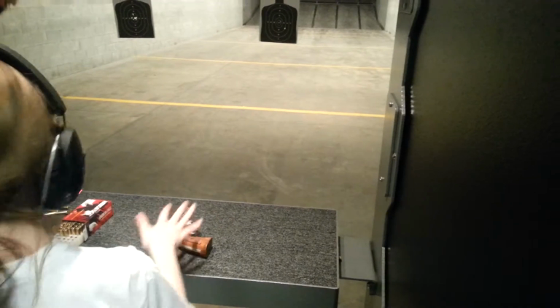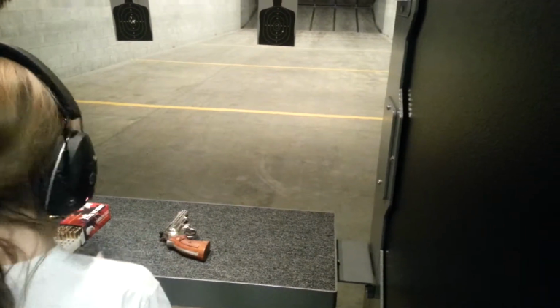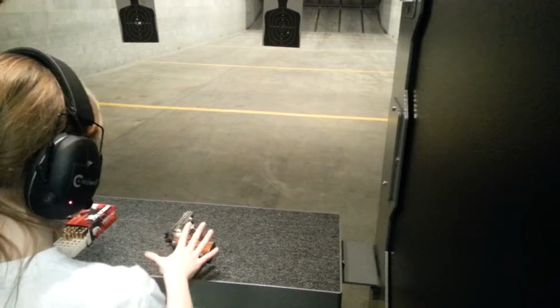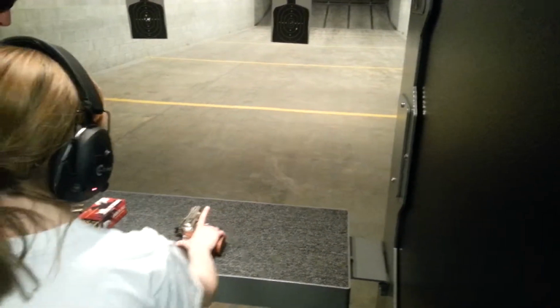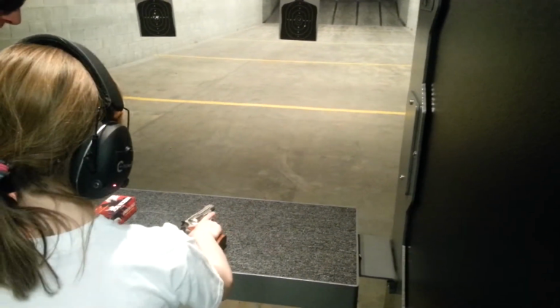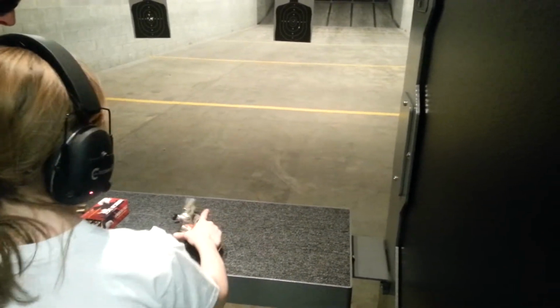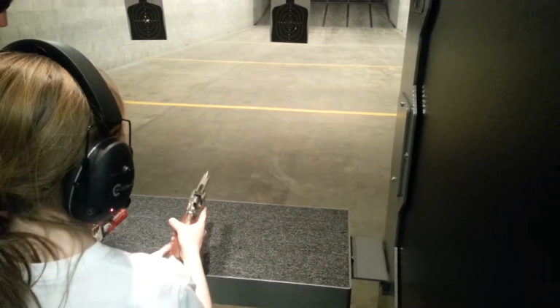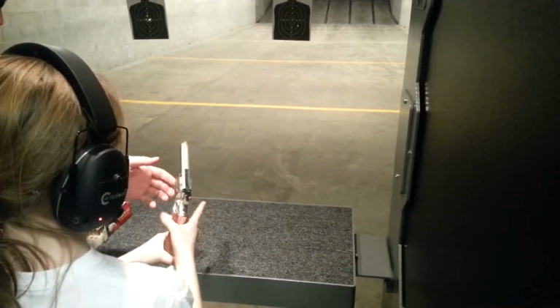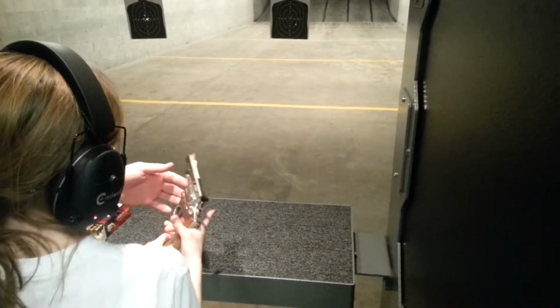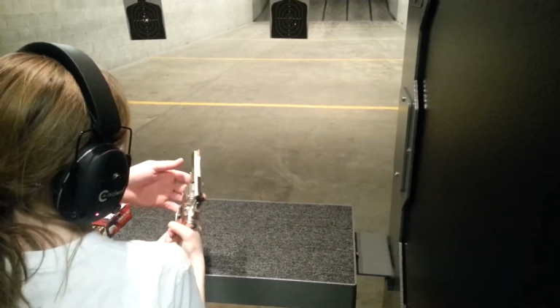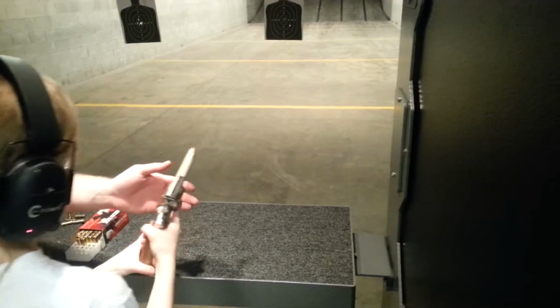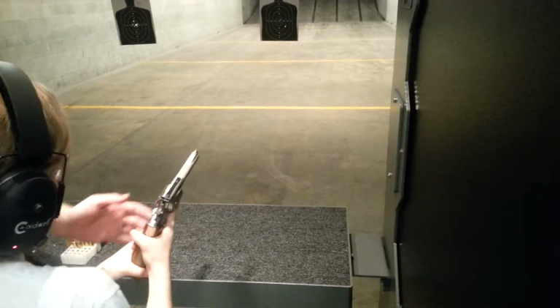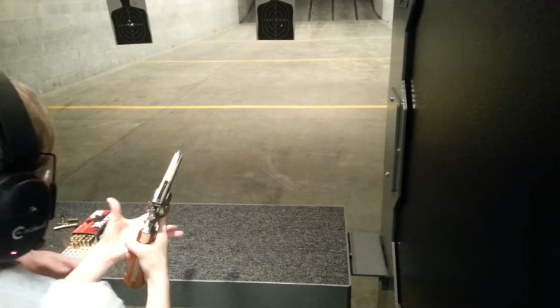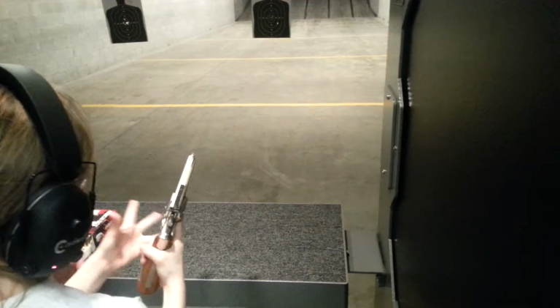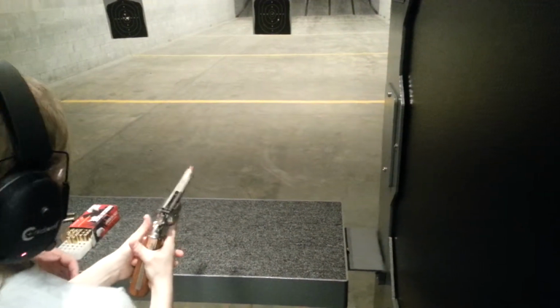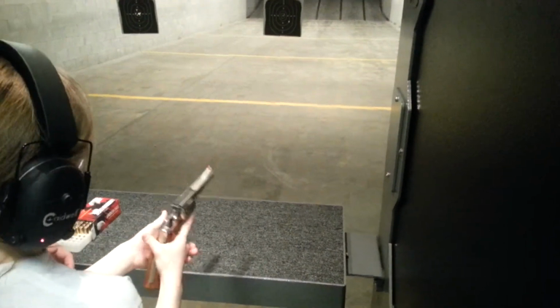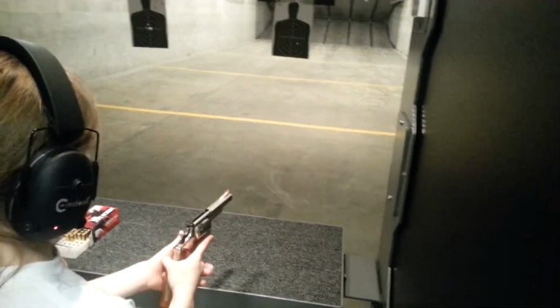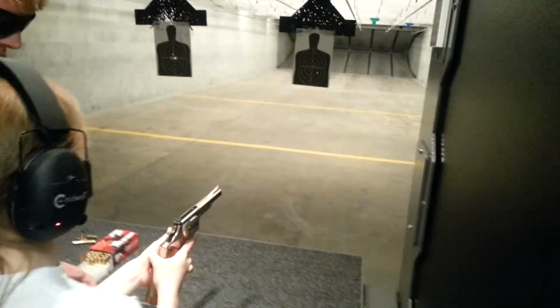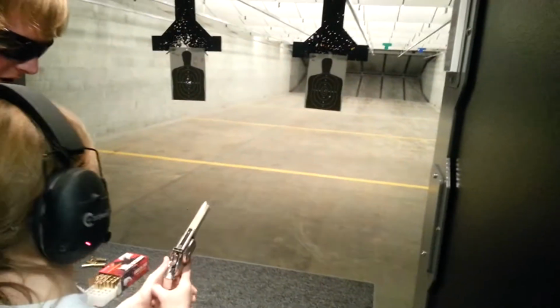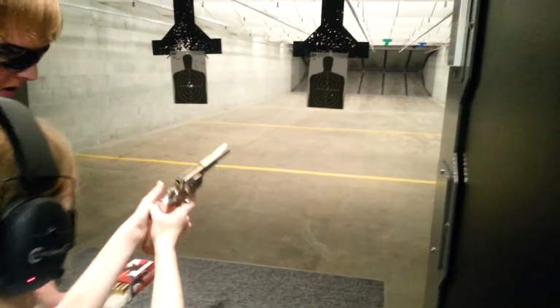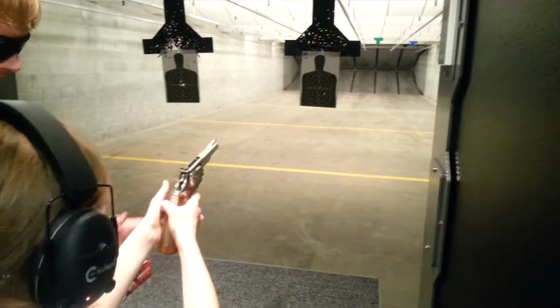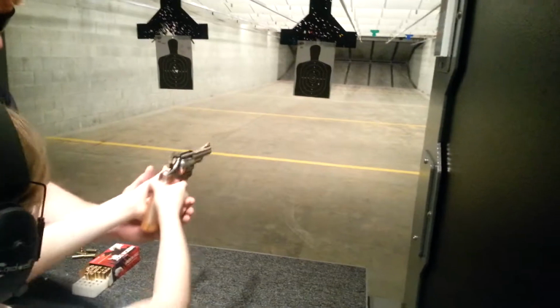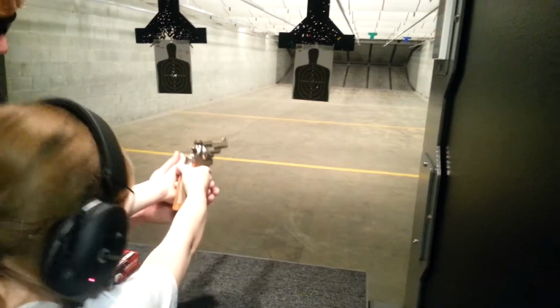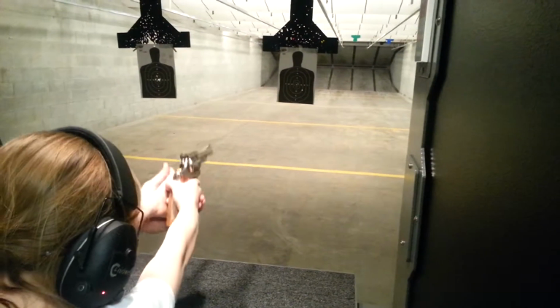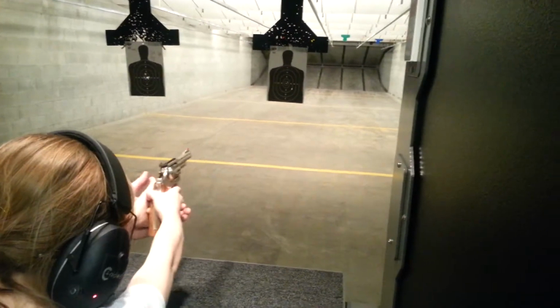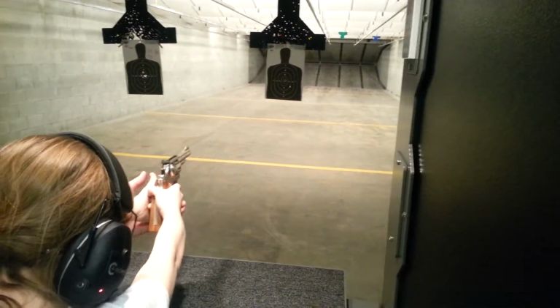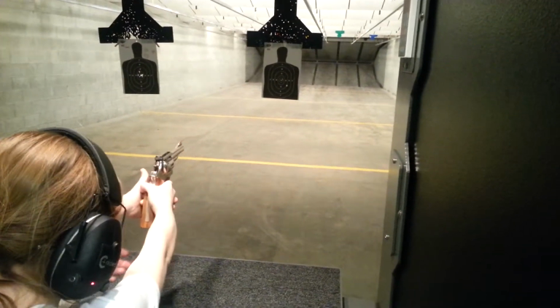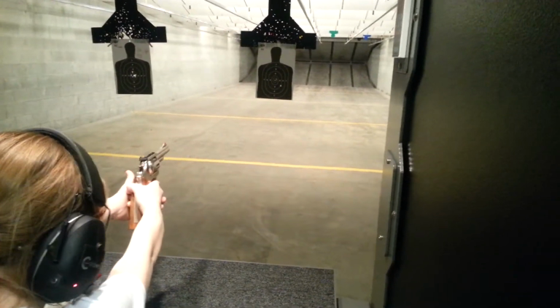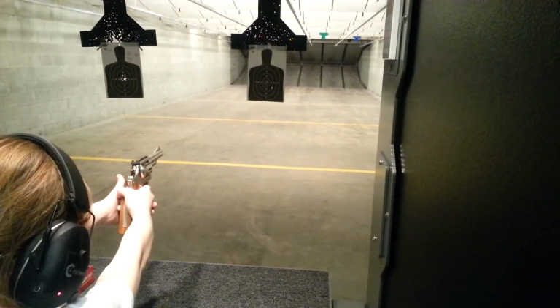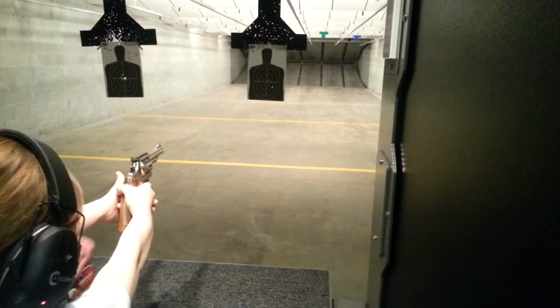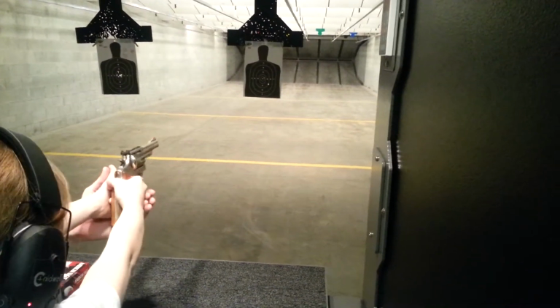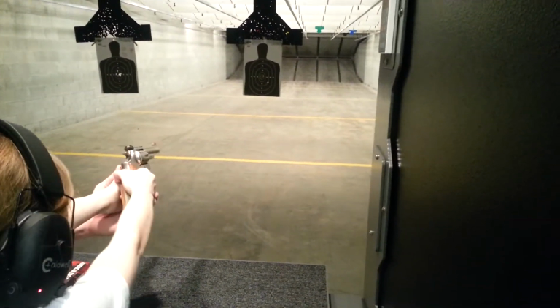Fingers straight and off the trigger, right? There you go — just like that. Now get that grip on that weapon. There you go, that's what I'm talking about. Get that thumb in there.